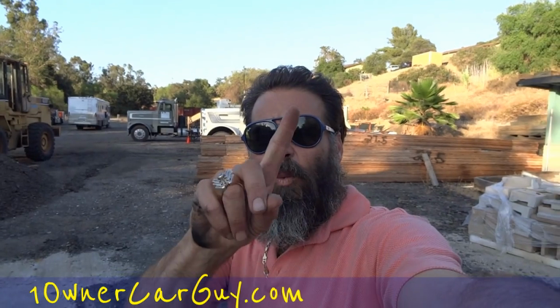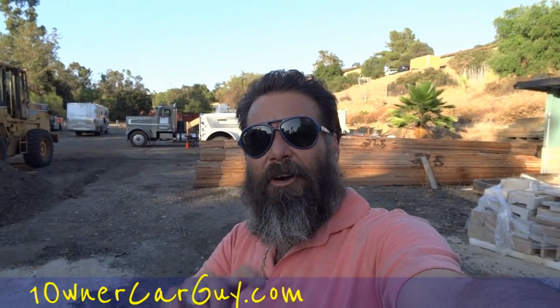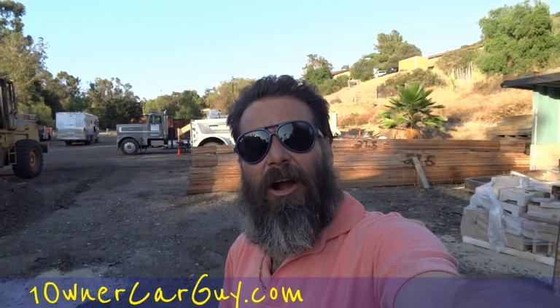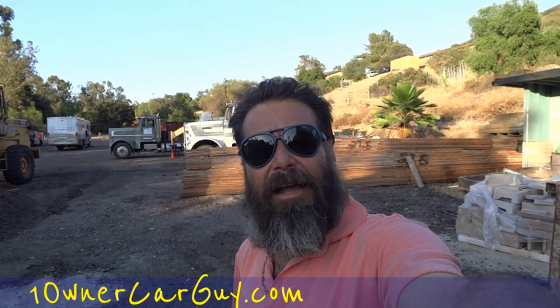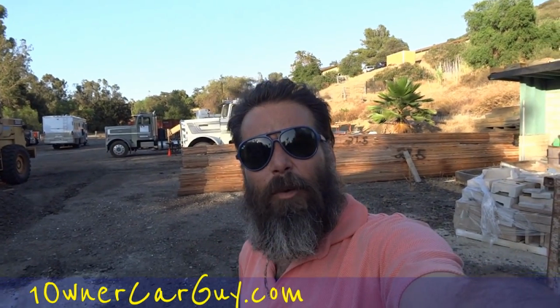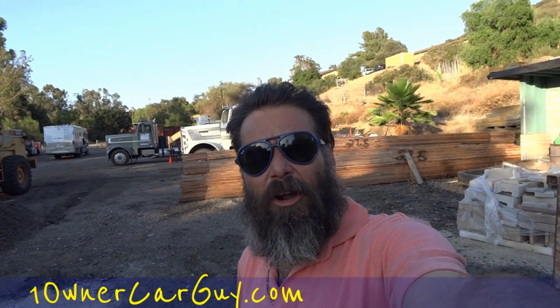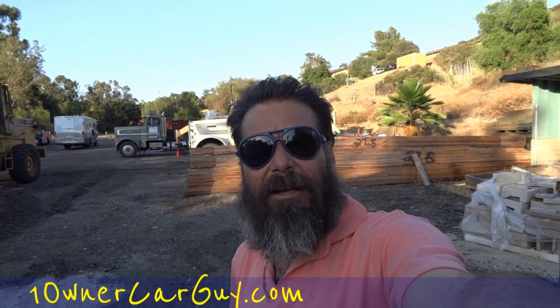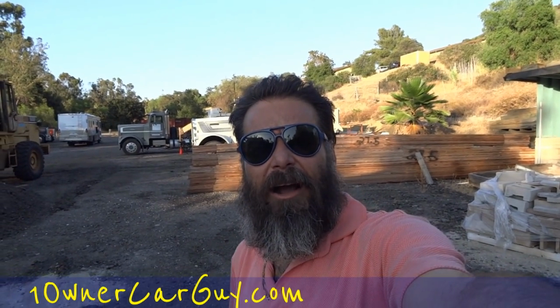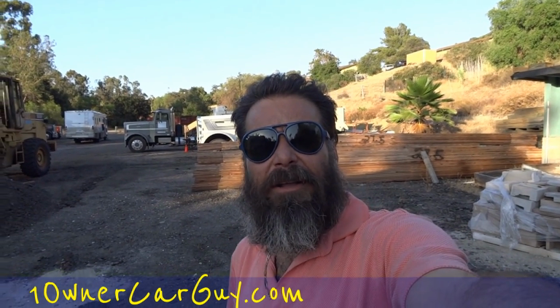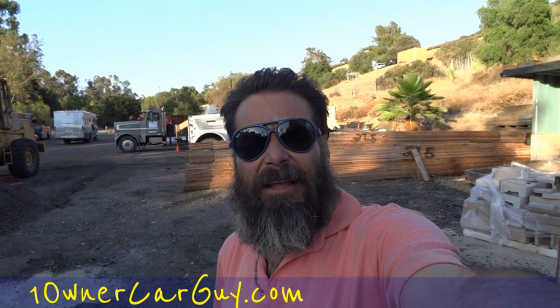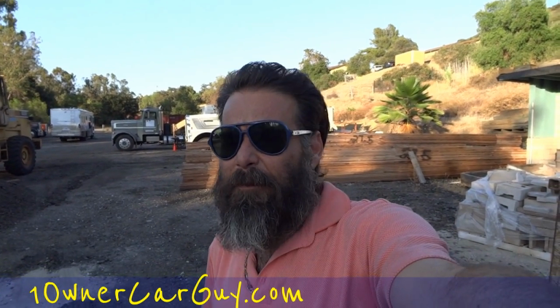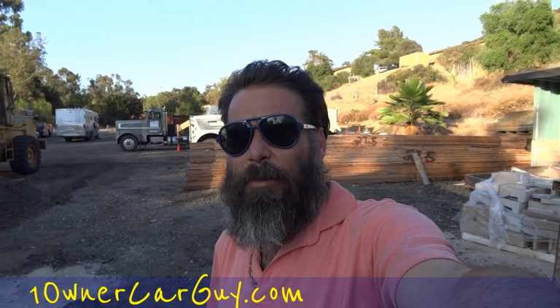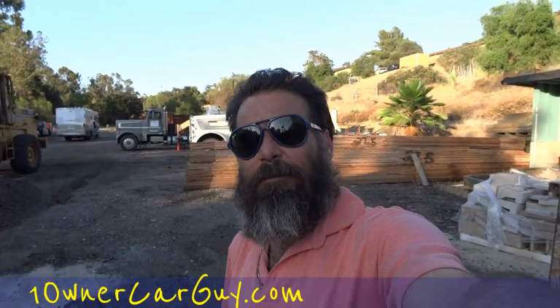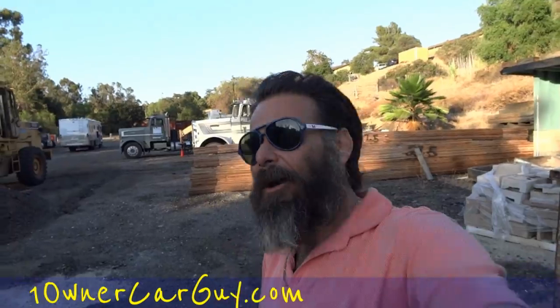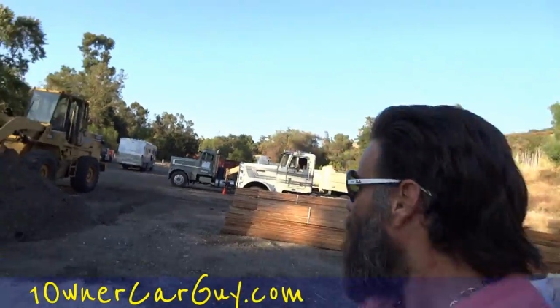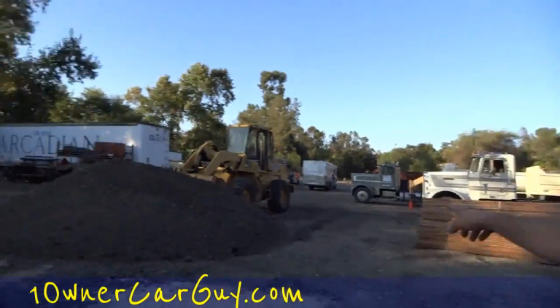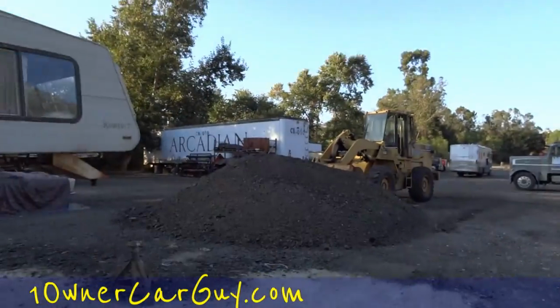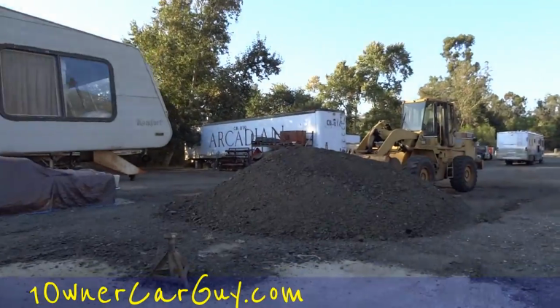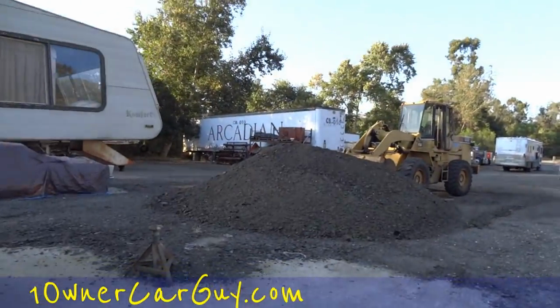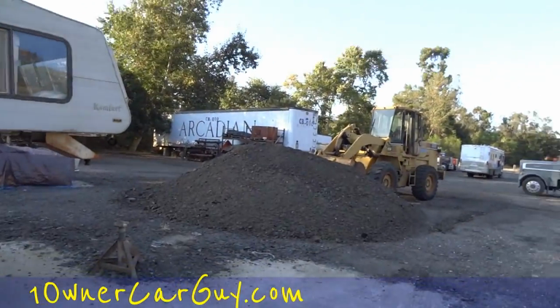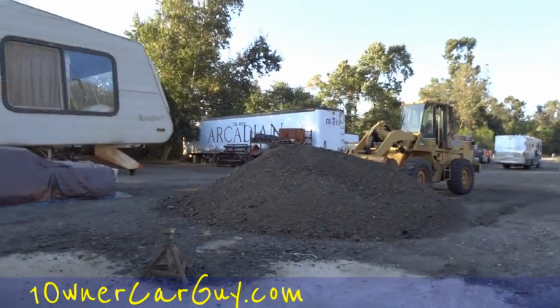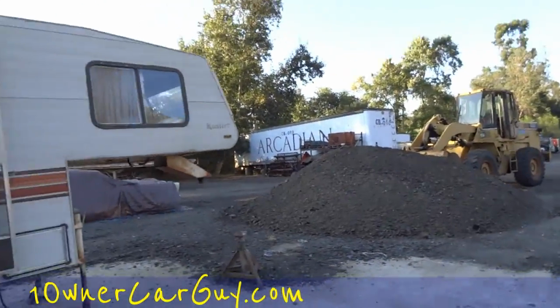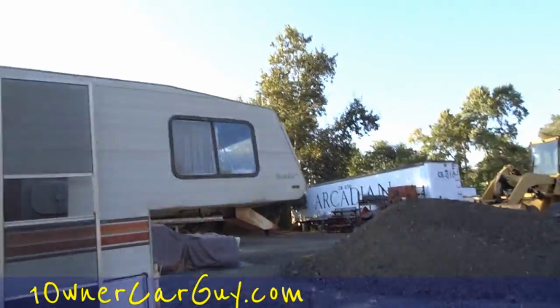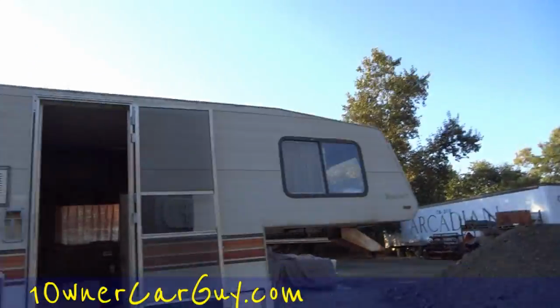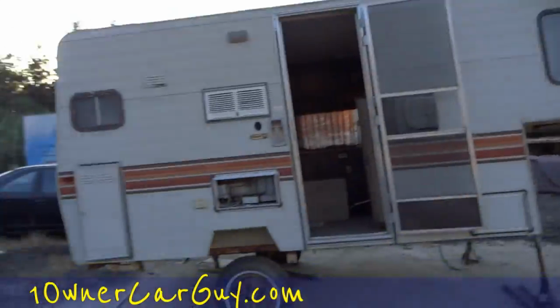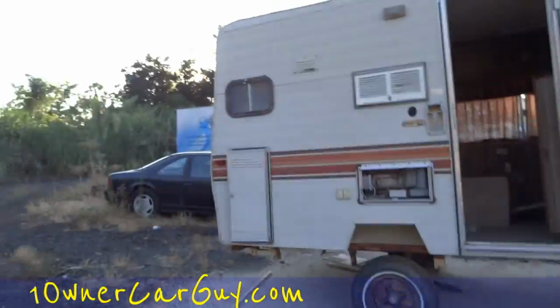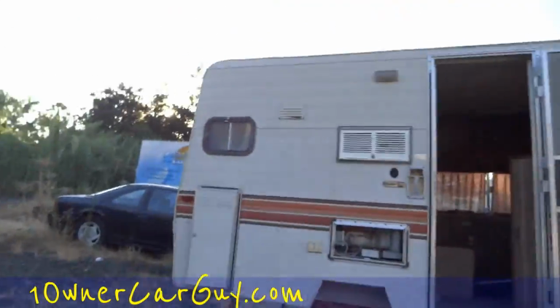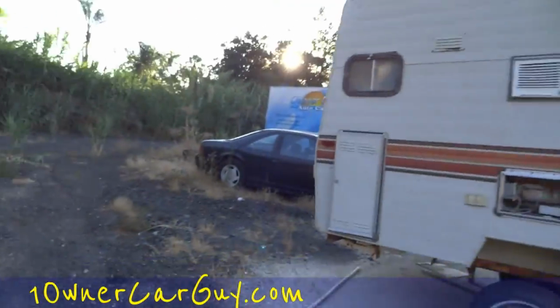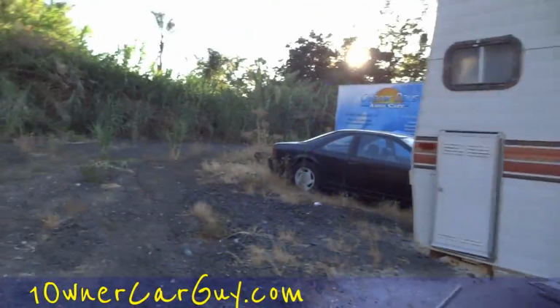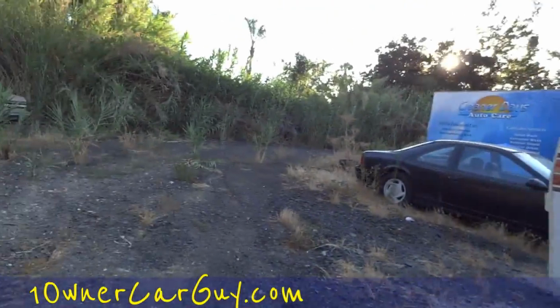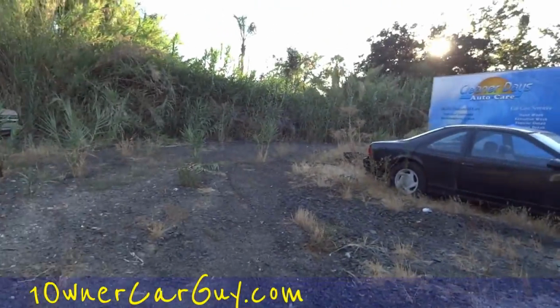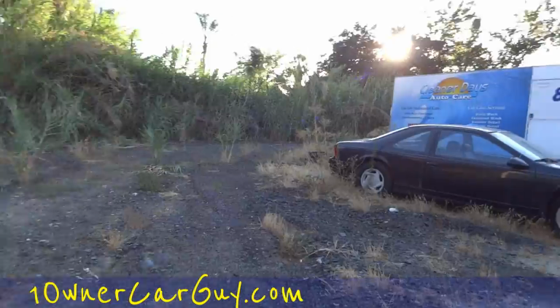One Owner Car Guy, oneownercarguy.com. We've been busting butt all day long. I got the motorhome out here to move, and I was going to do a quick walk around some of the stuff we have.